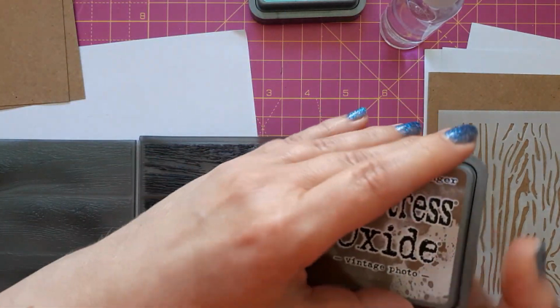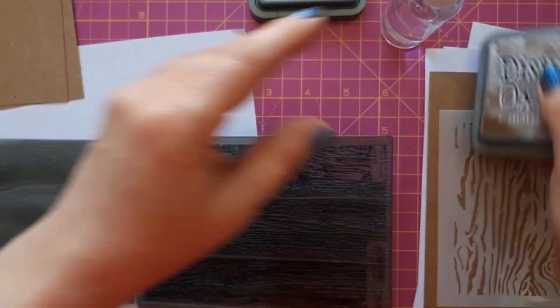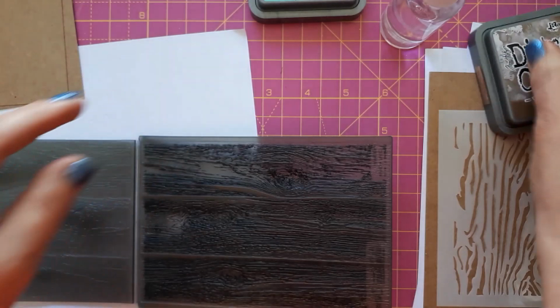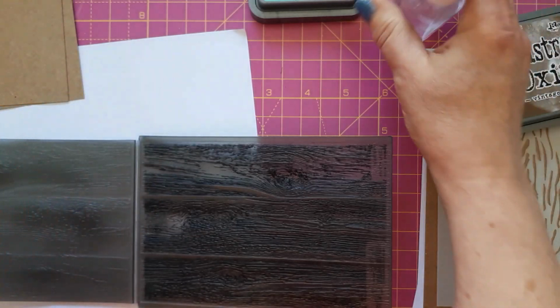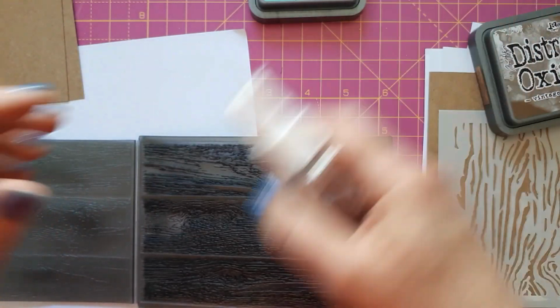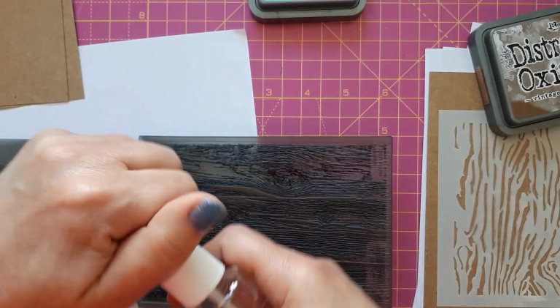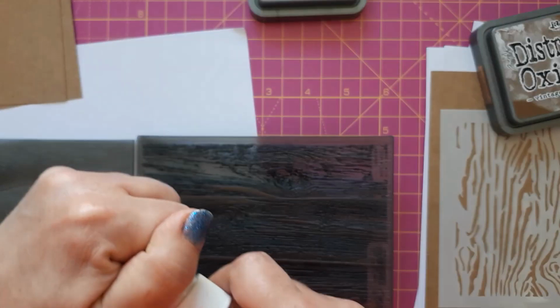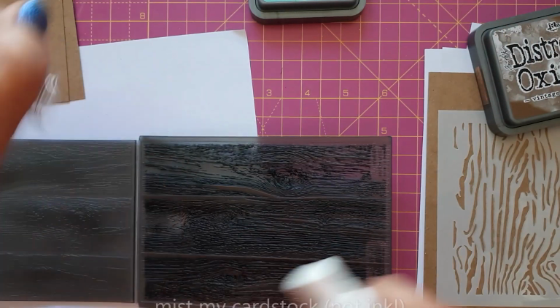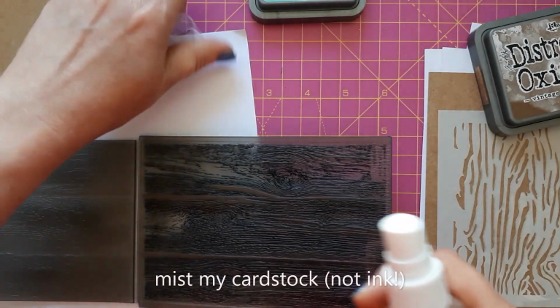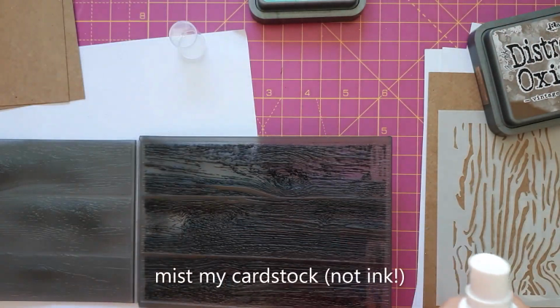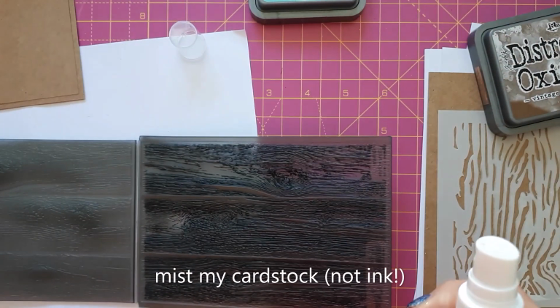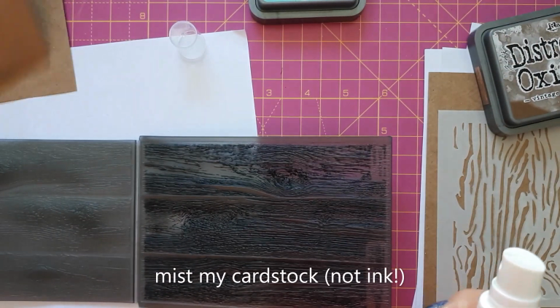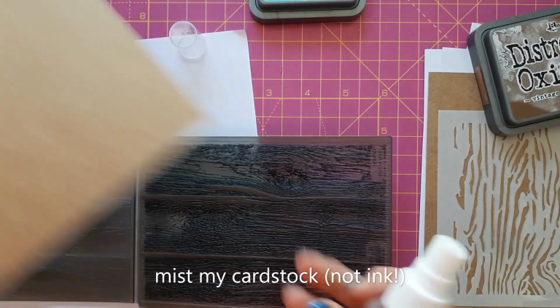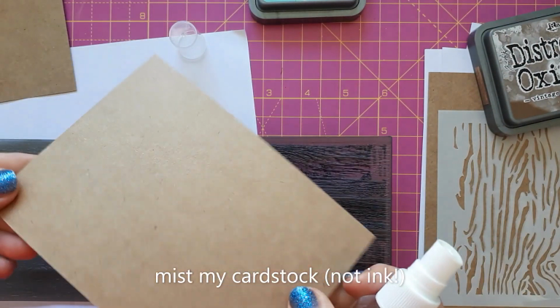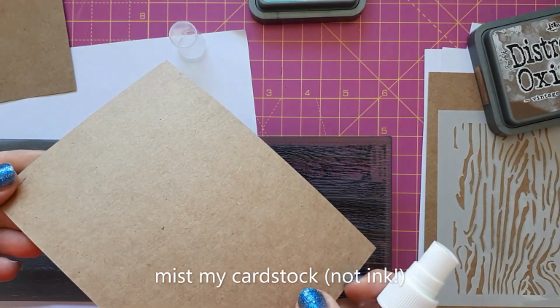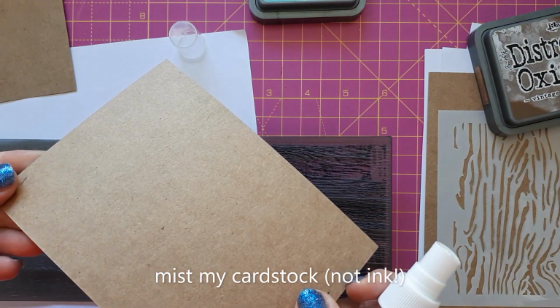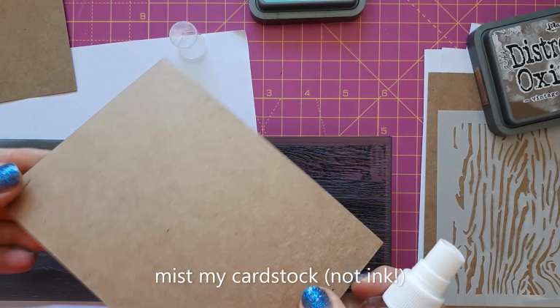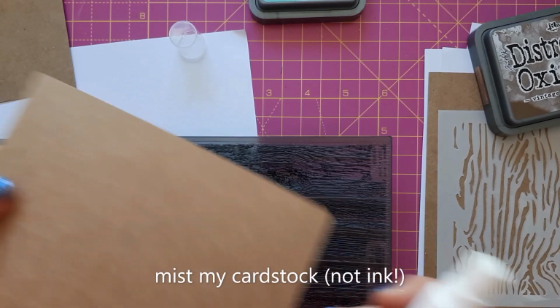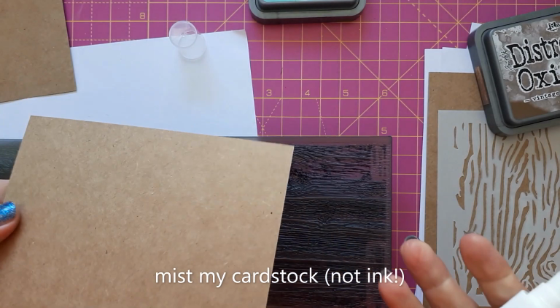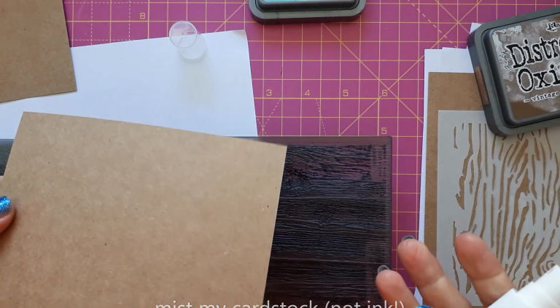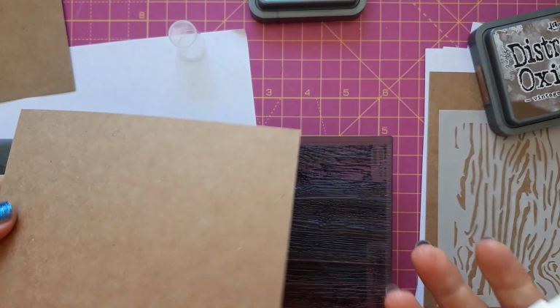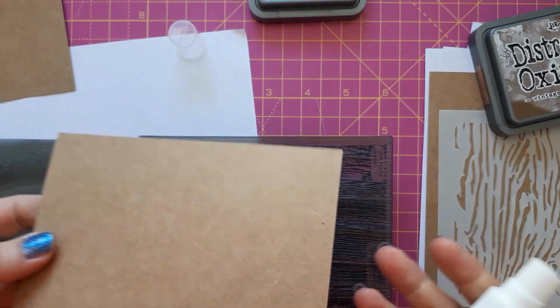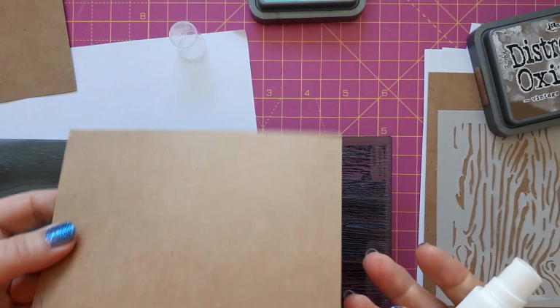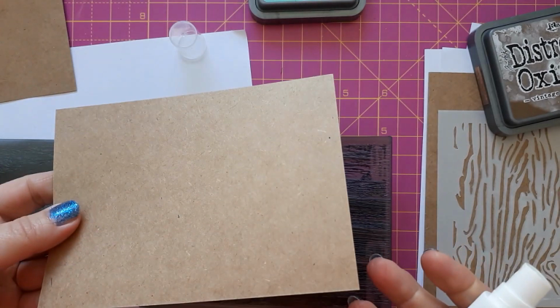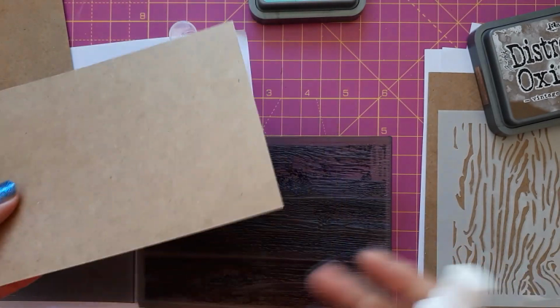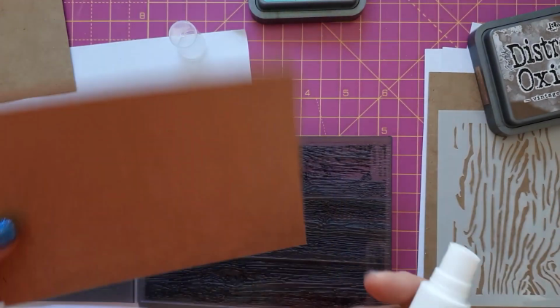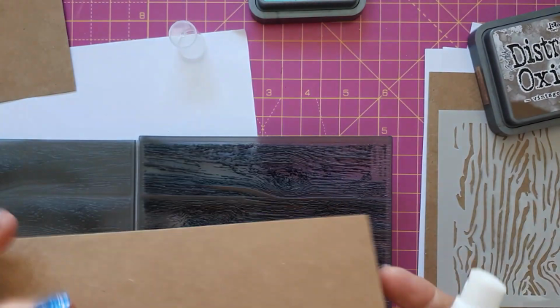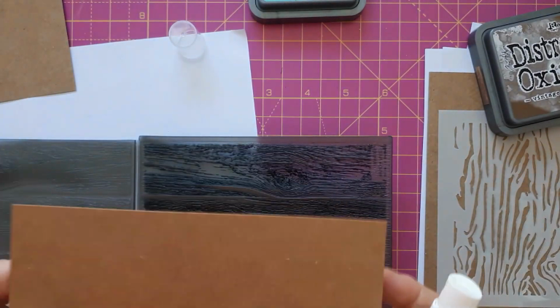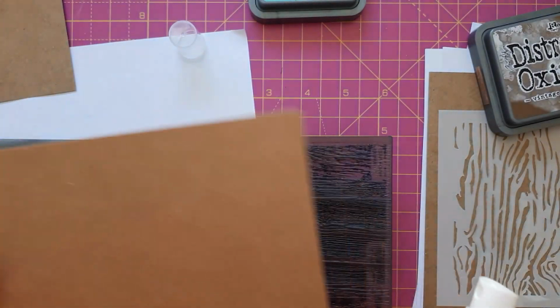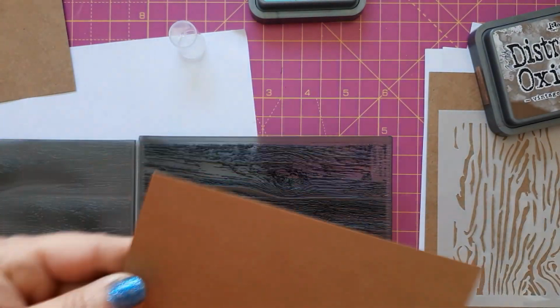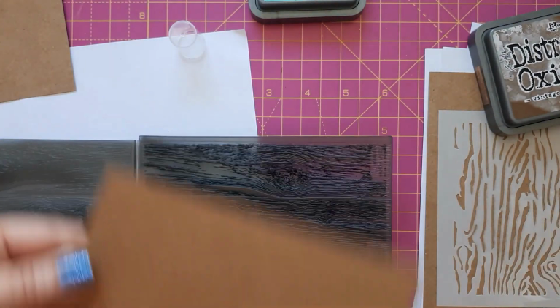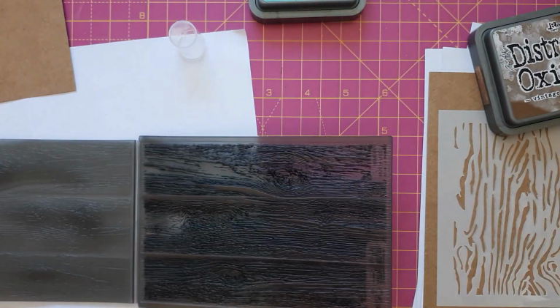I'm going to ink my cardstock, and I'm using craft cardstock because that way it almost looks like wood anyway. I'm just doing this off camera.